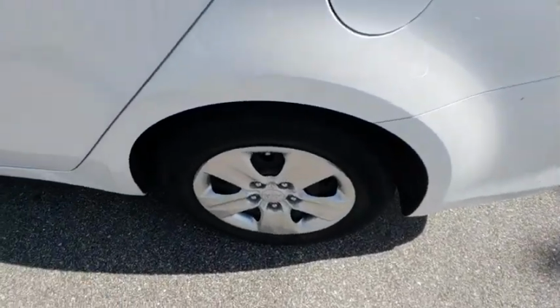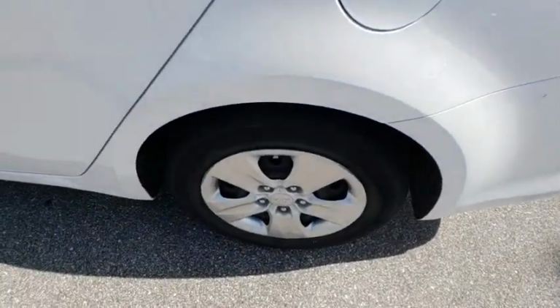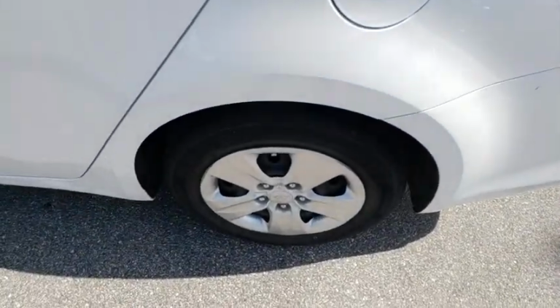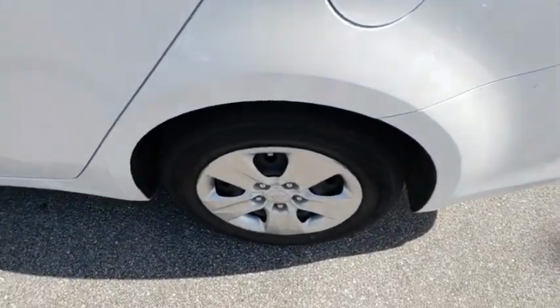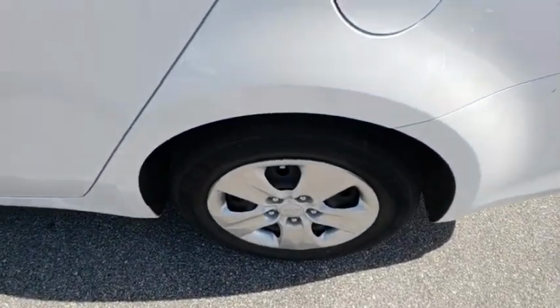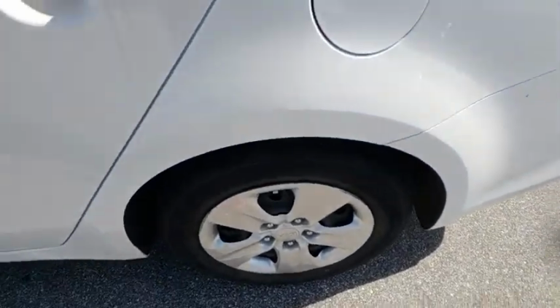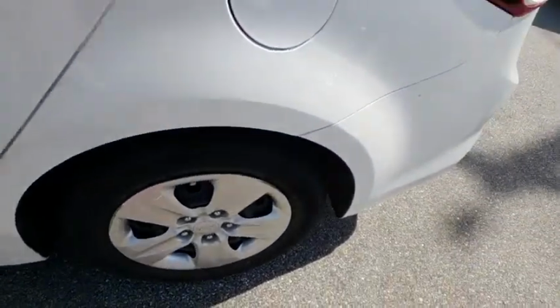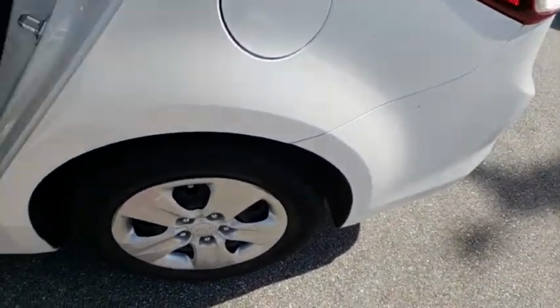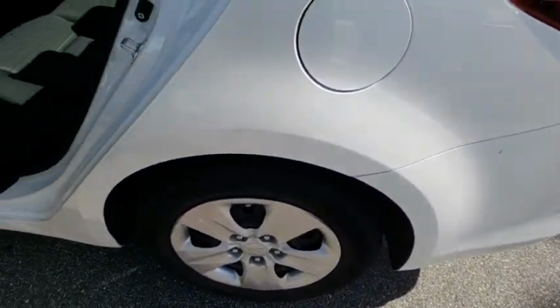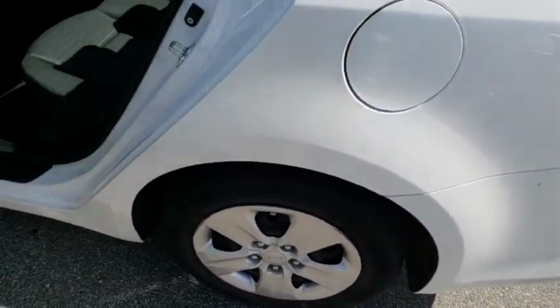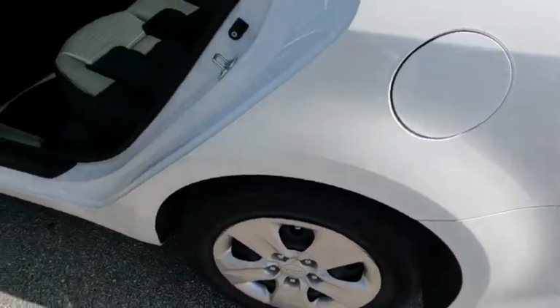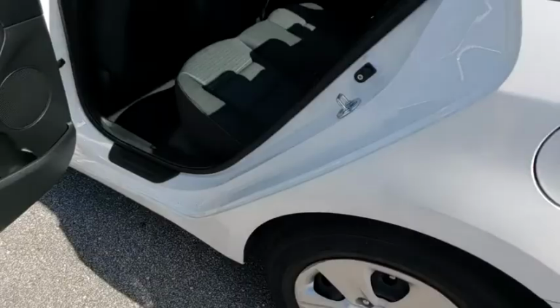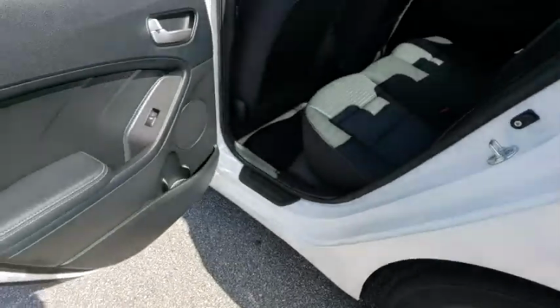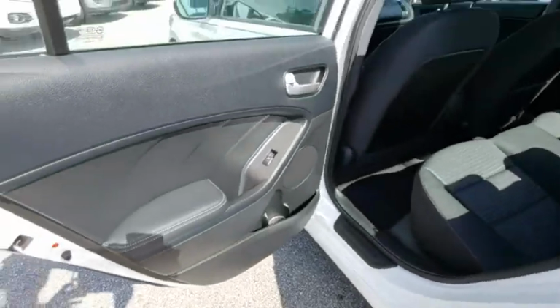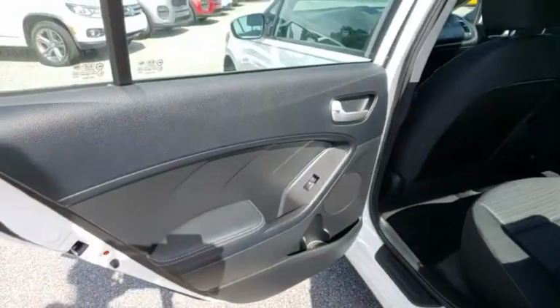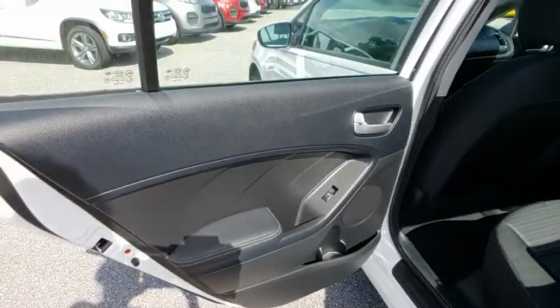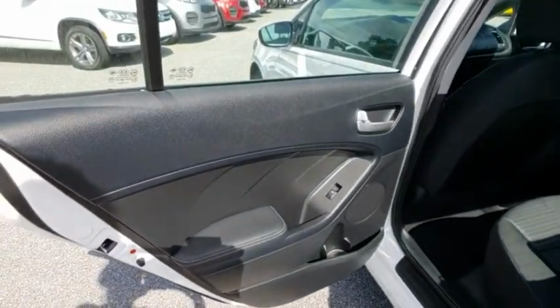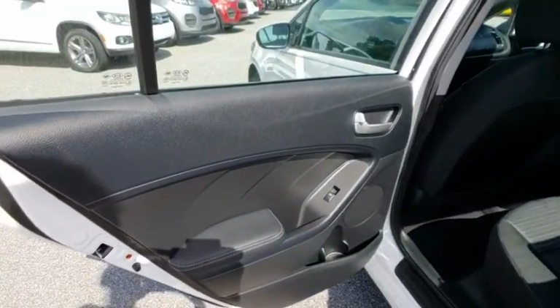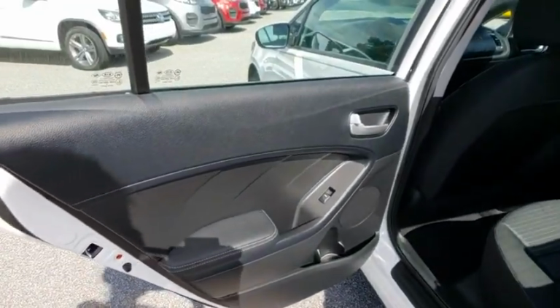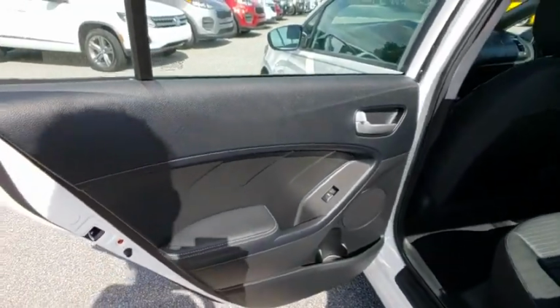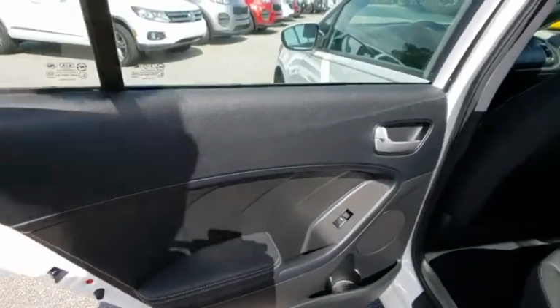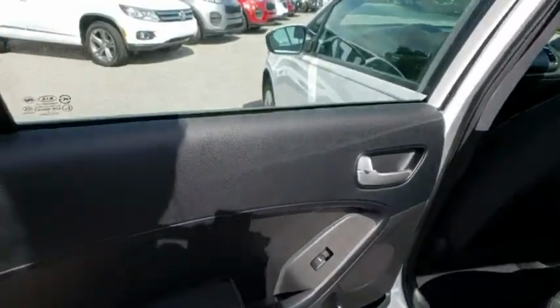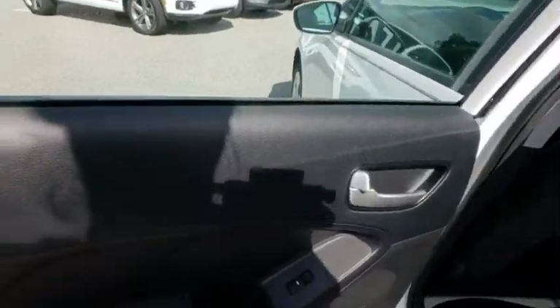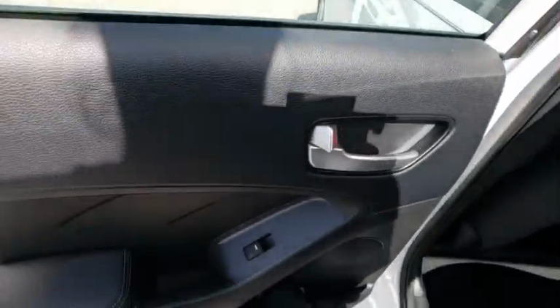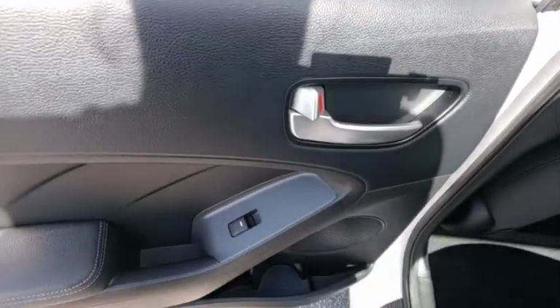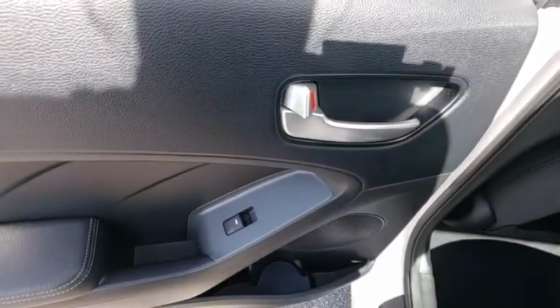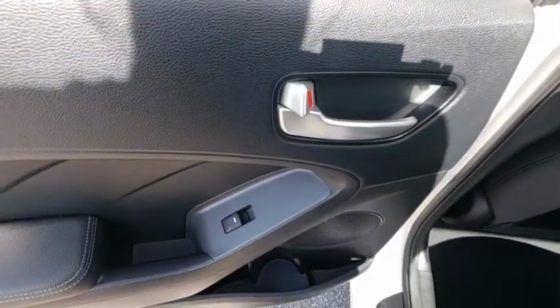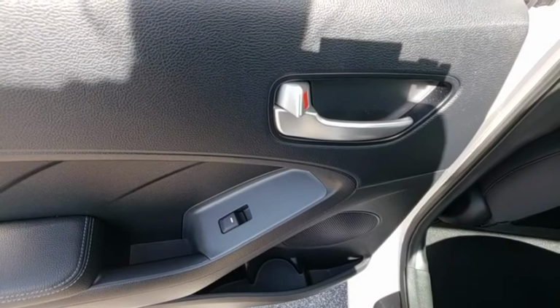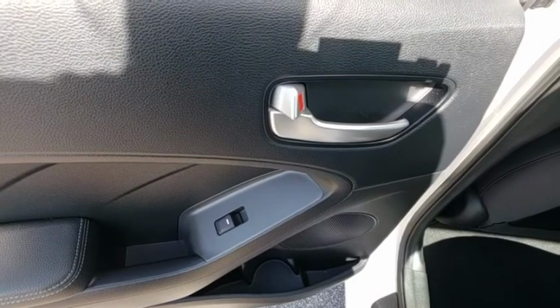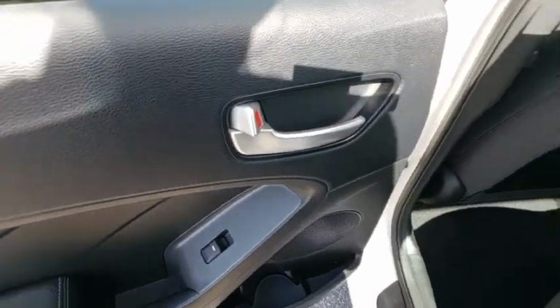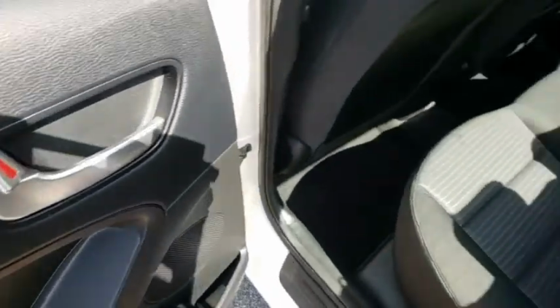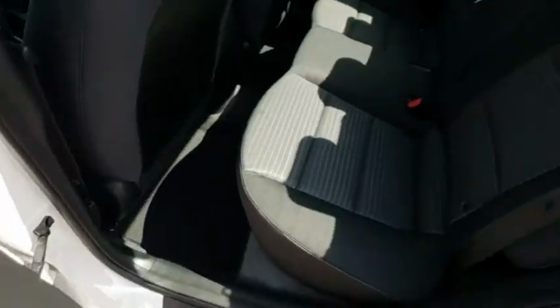Trip computer, security system, panic alarm, remote keyless entry, tachometer, brake assist, front bucket seats, driver vanity mirror, cloth seat trim, and tilt steering wheel.